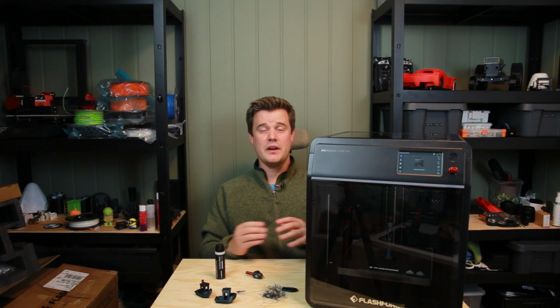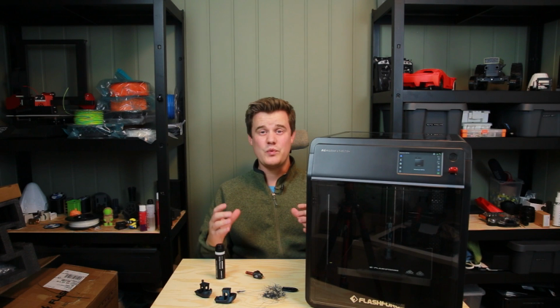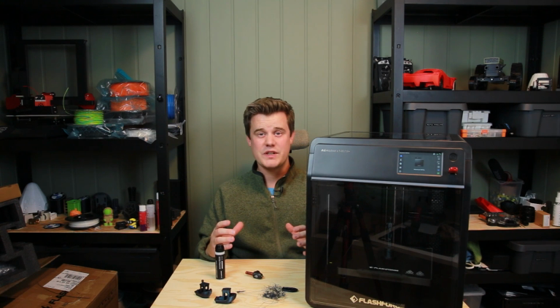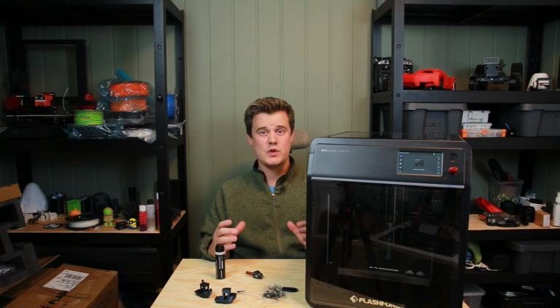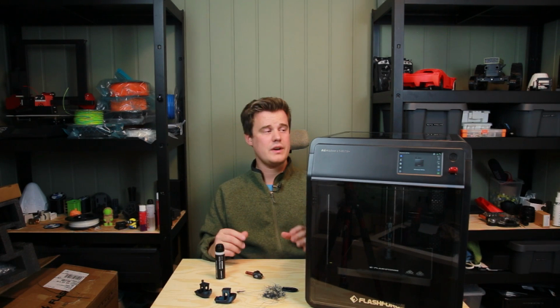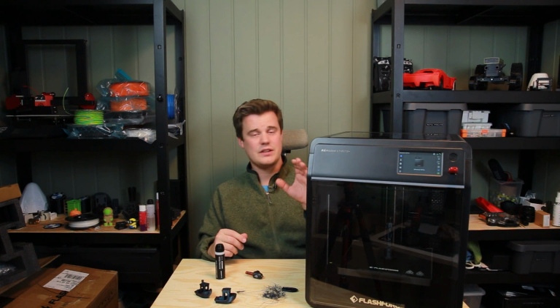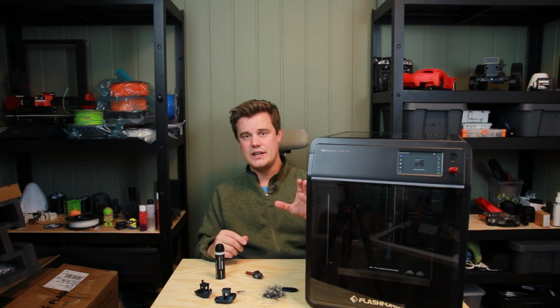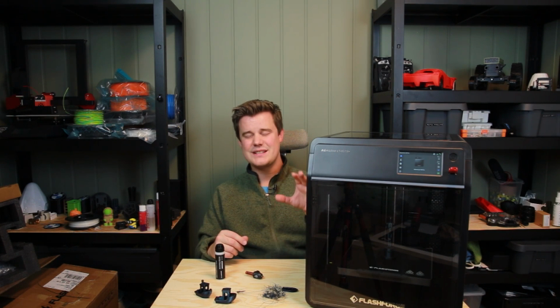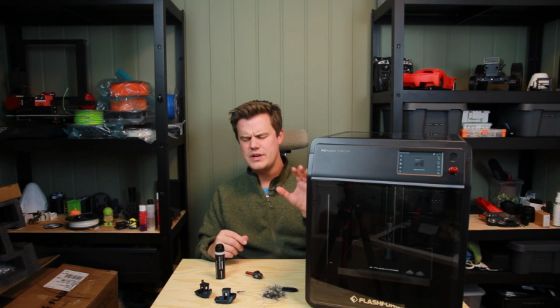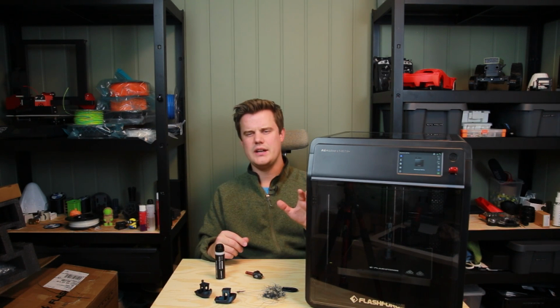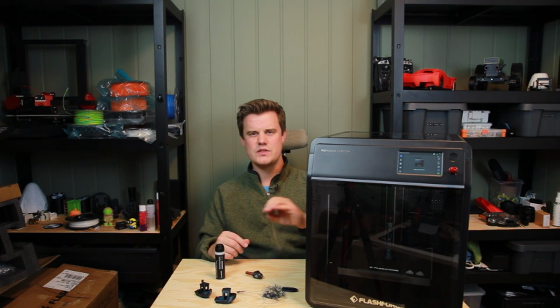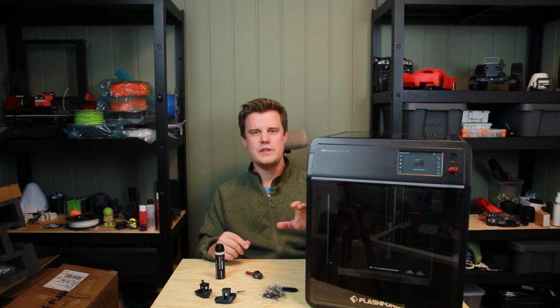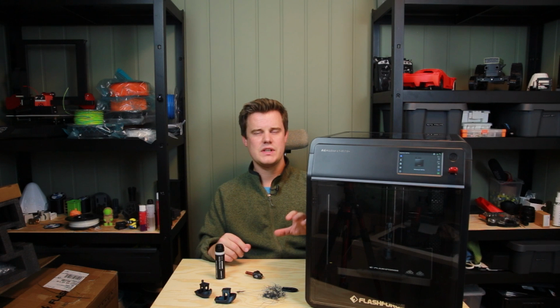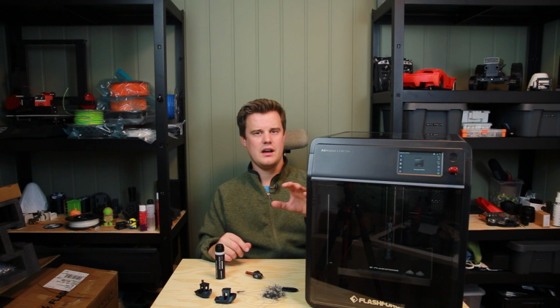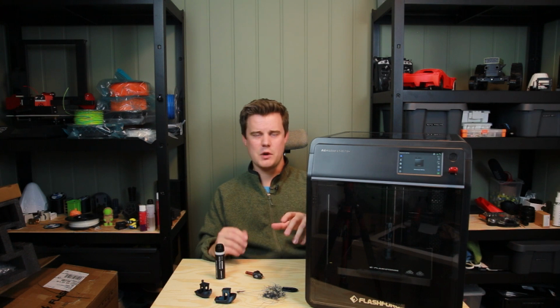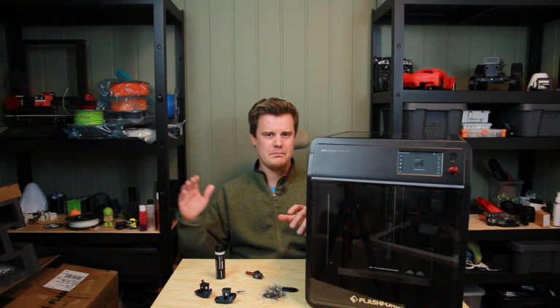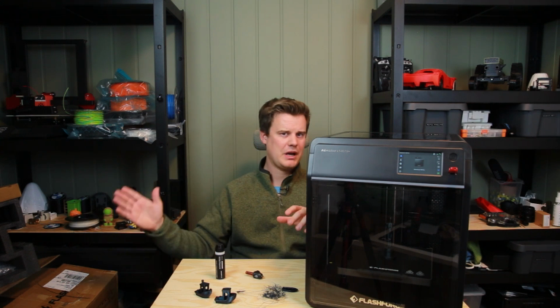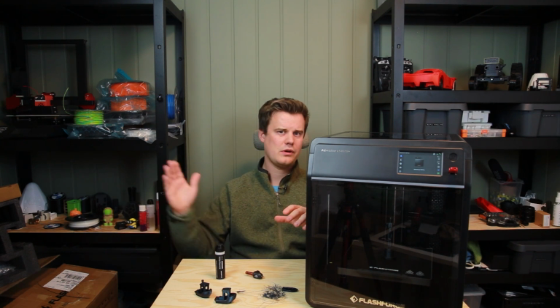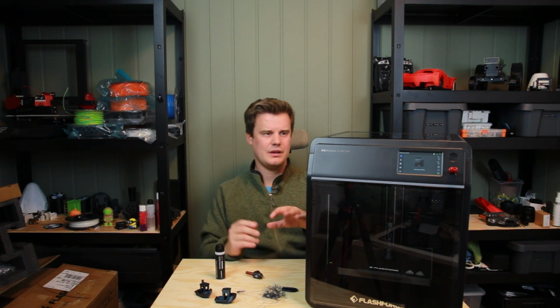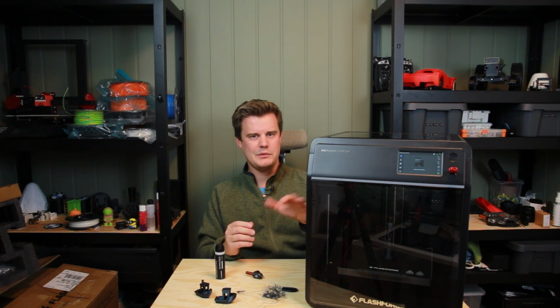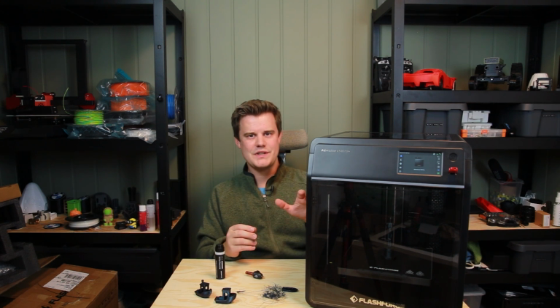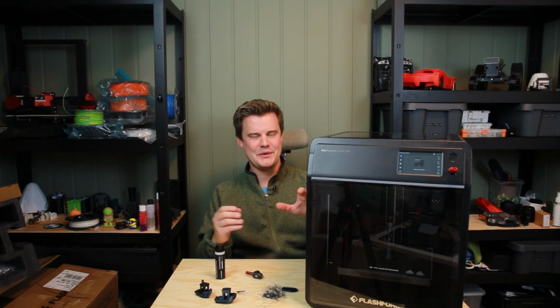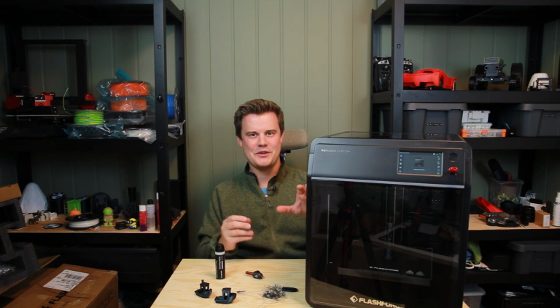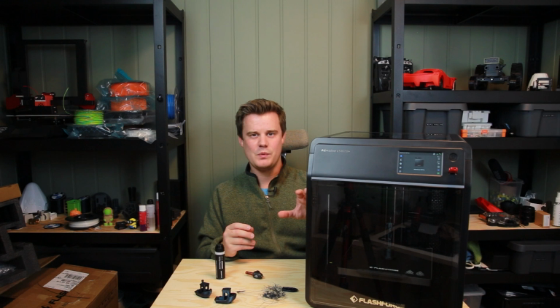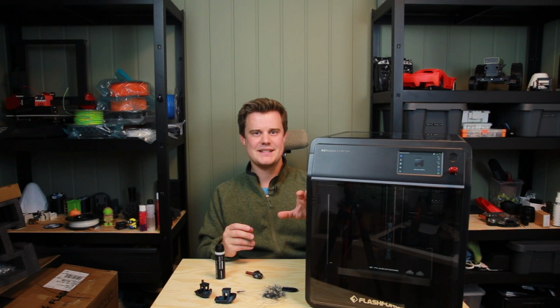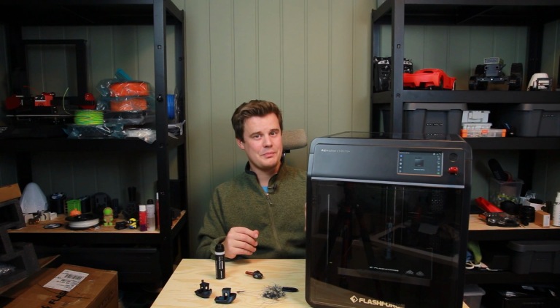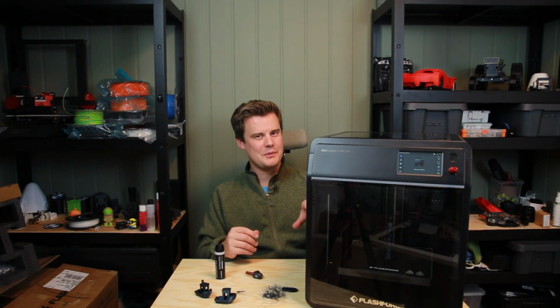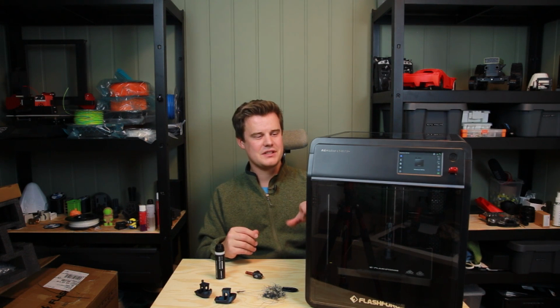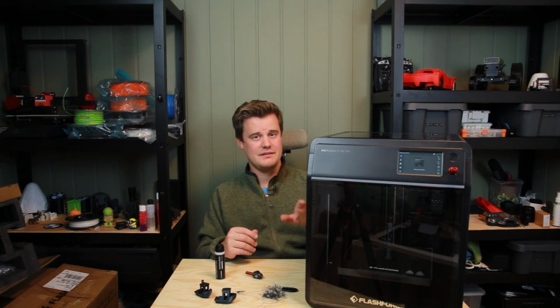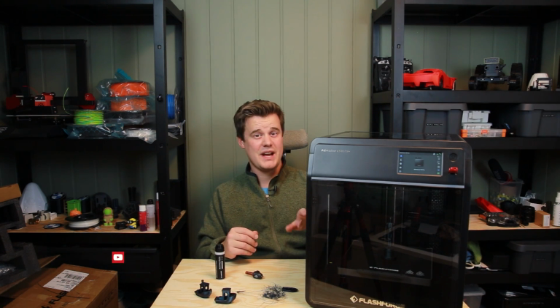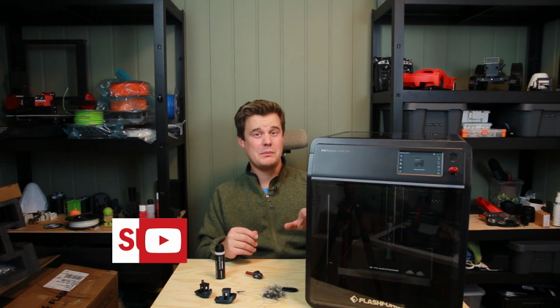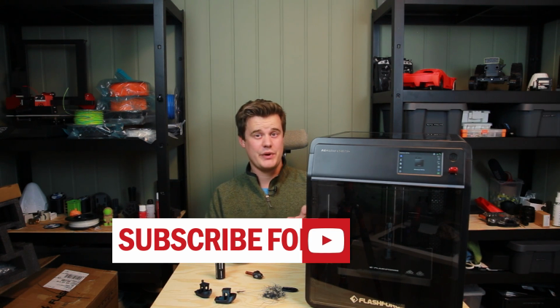Another thing I'm really impressed by so far is the touch screen — it's really nice with so many features. Coming from the Bambu Lab world, I'm not used to that; I don't have that on my P1S. So compared to the competition, this one has a big plus already.